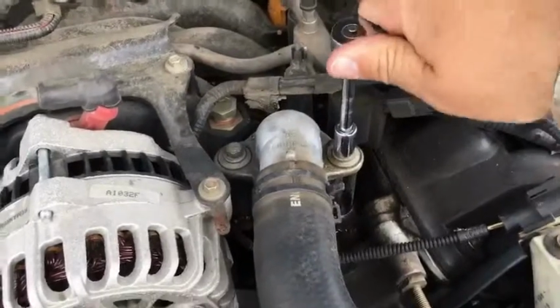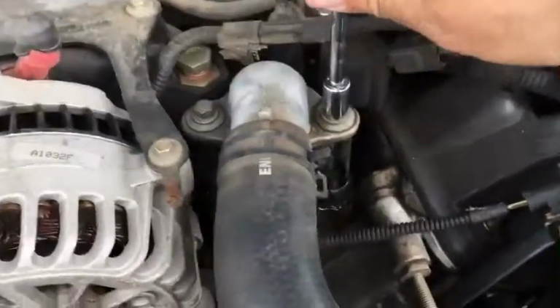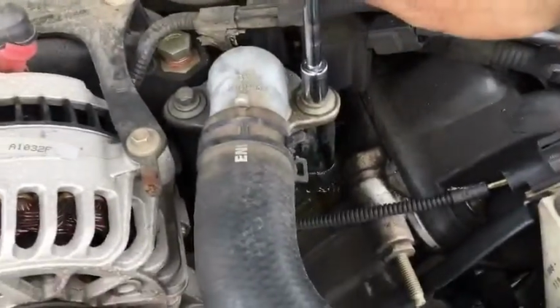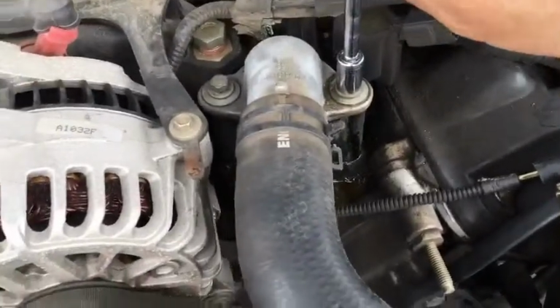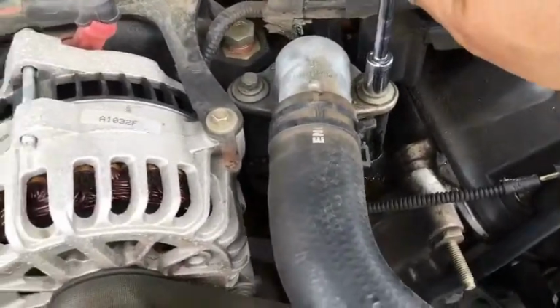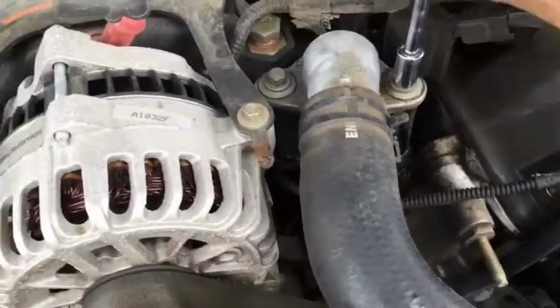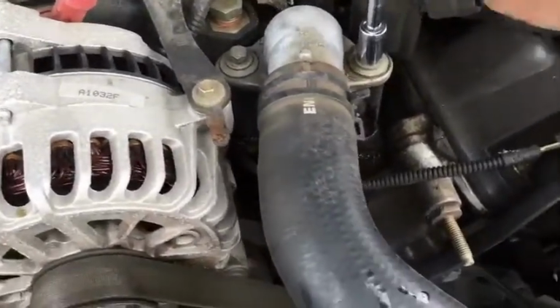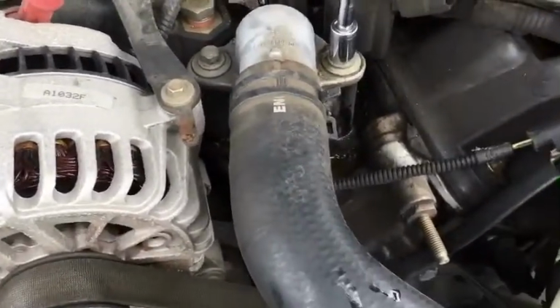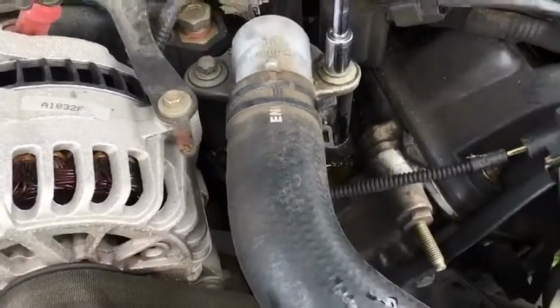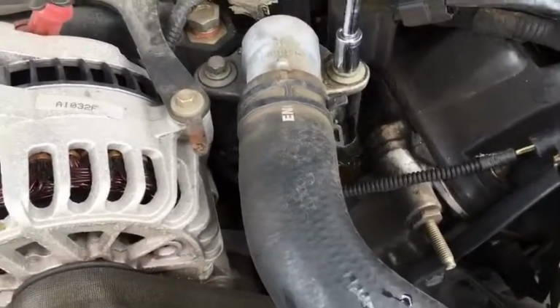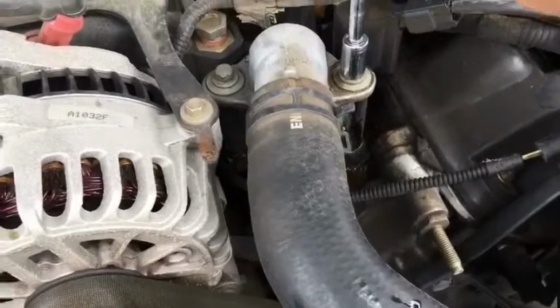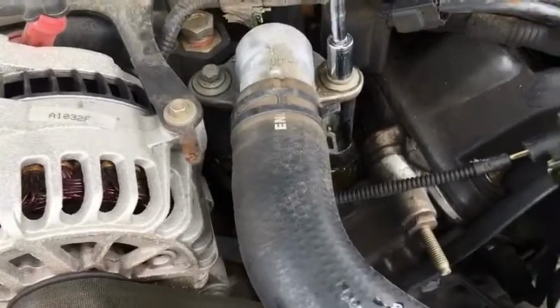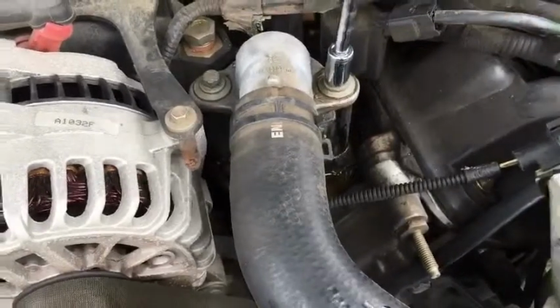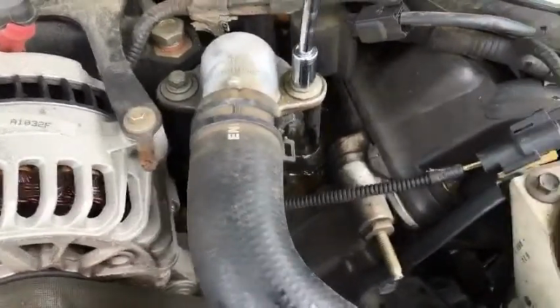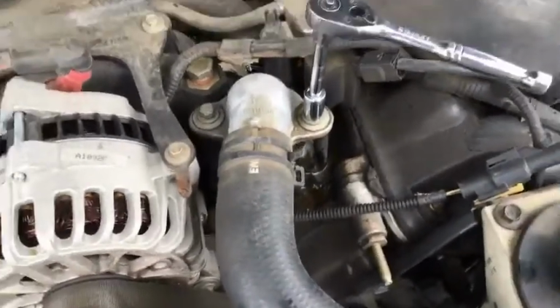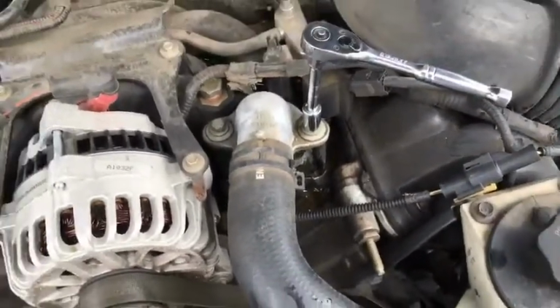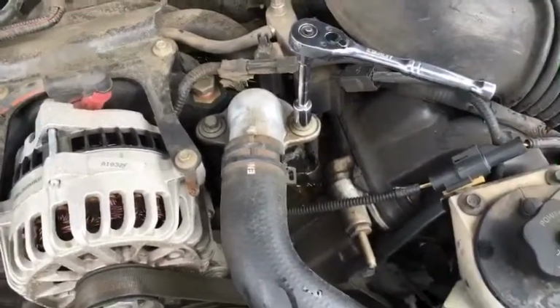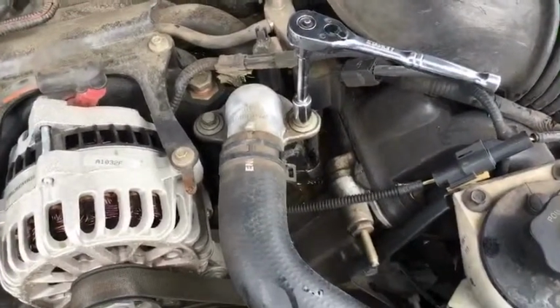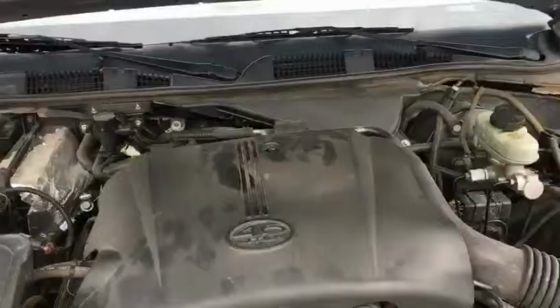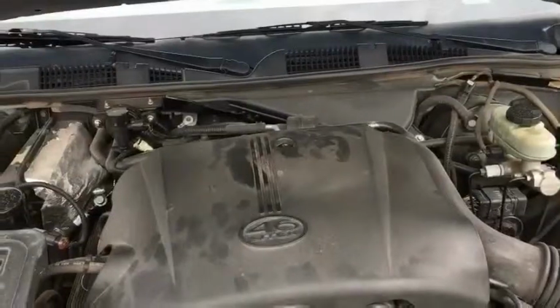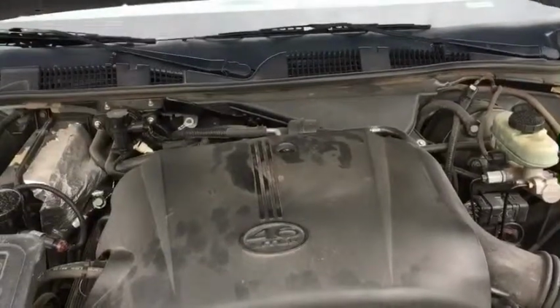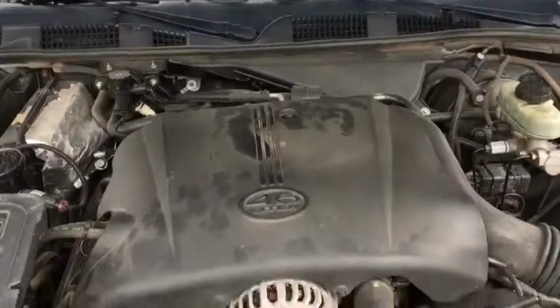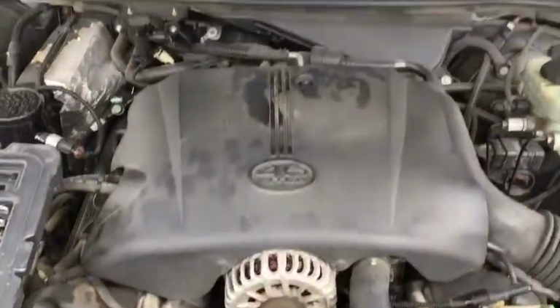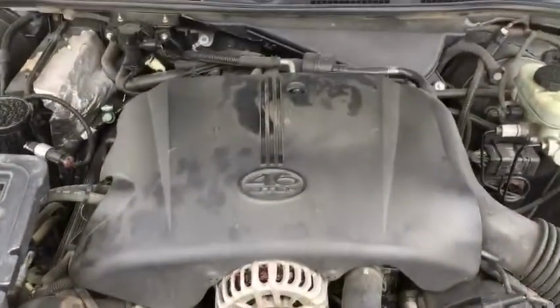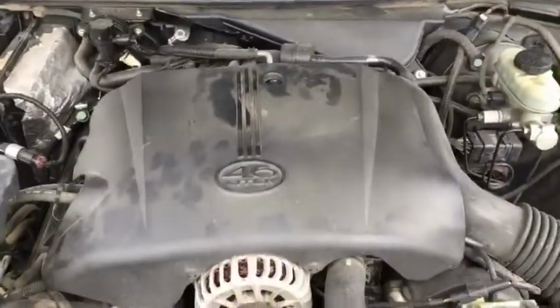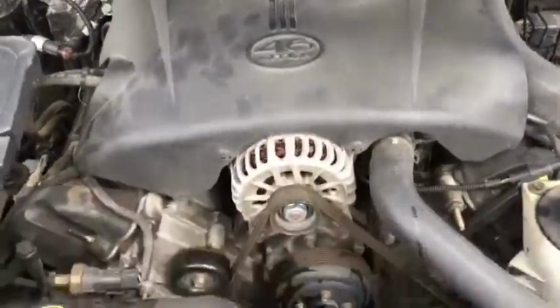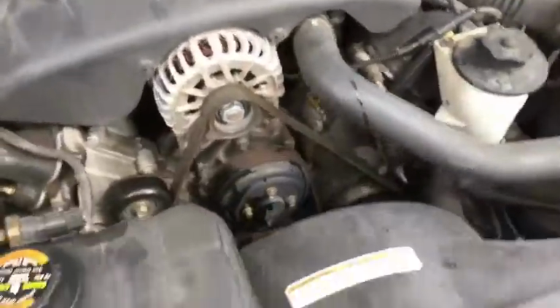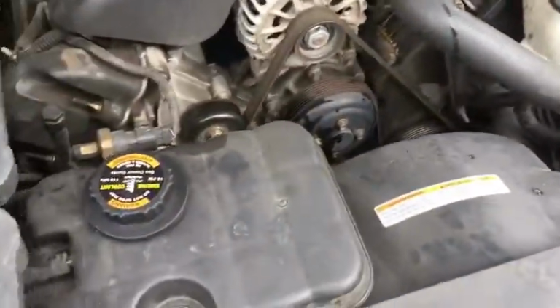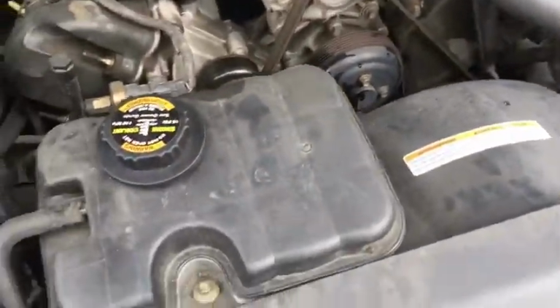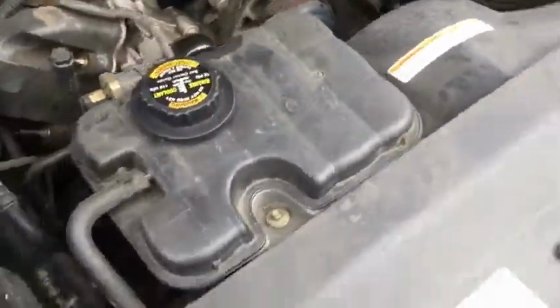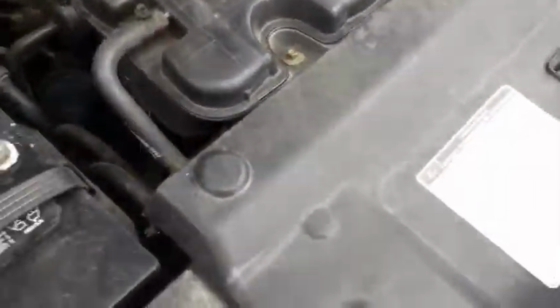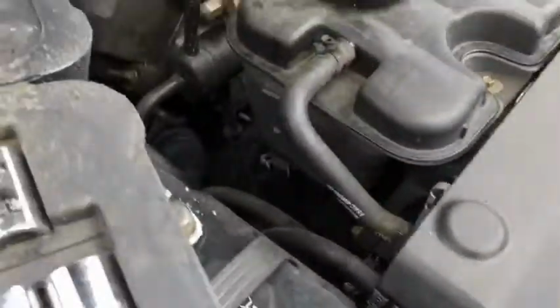I'm going to have to take this to the car wash and spray off the coolant. Then that should be that. Once all is said and done, put the cover back on and reattach.